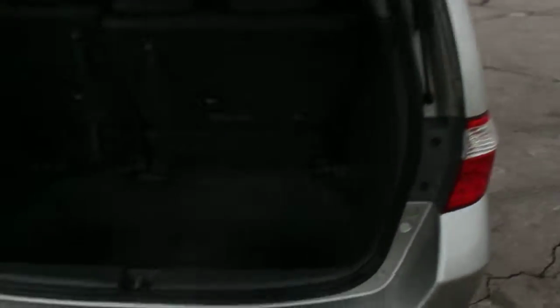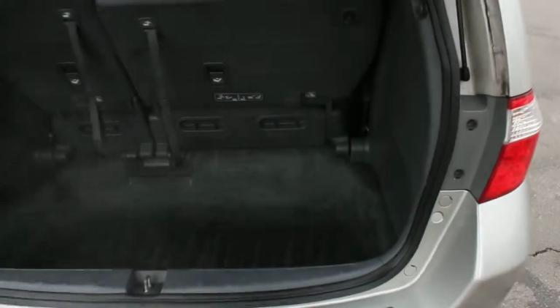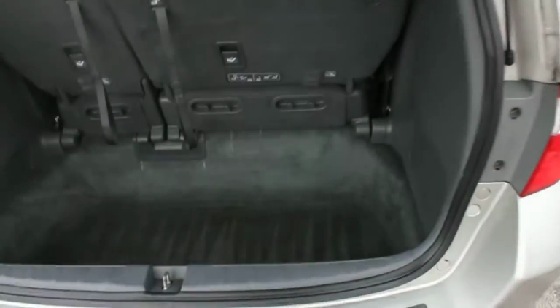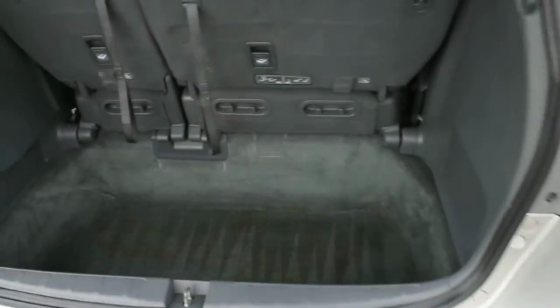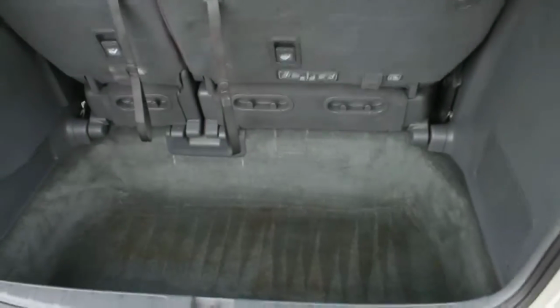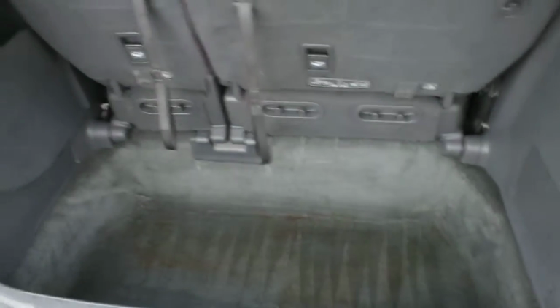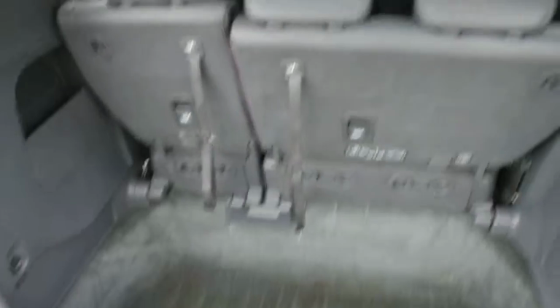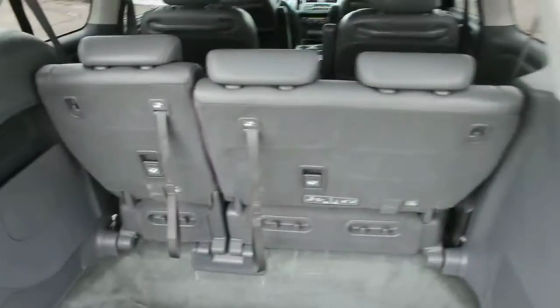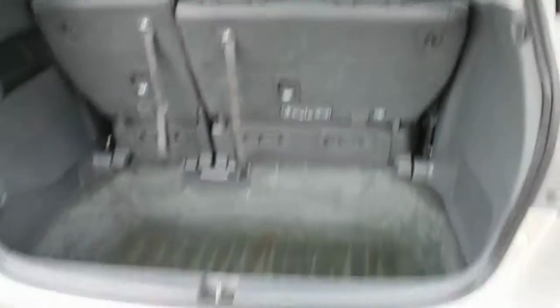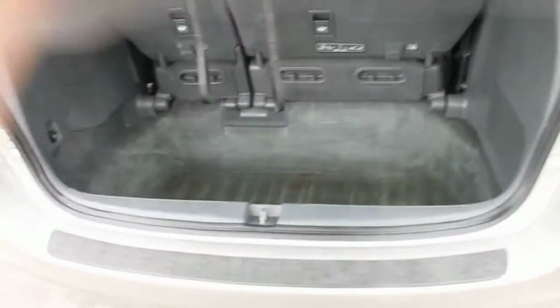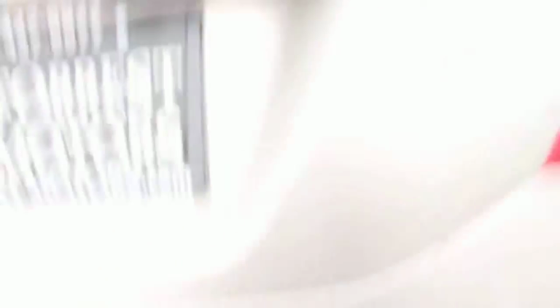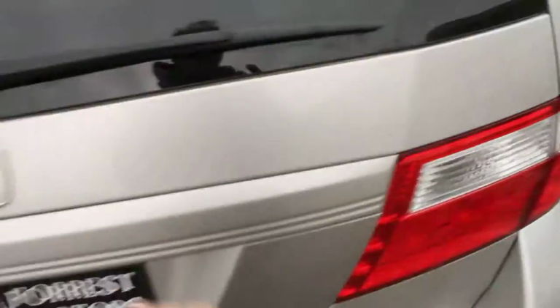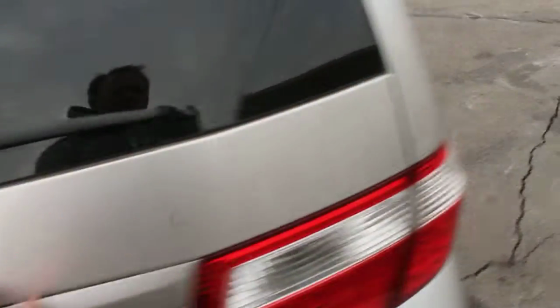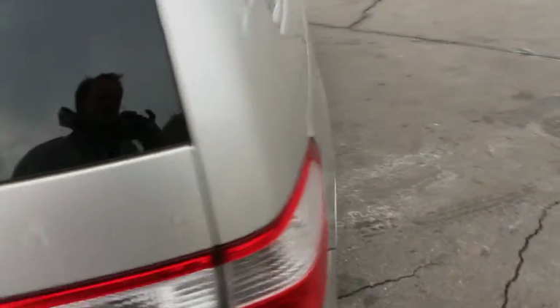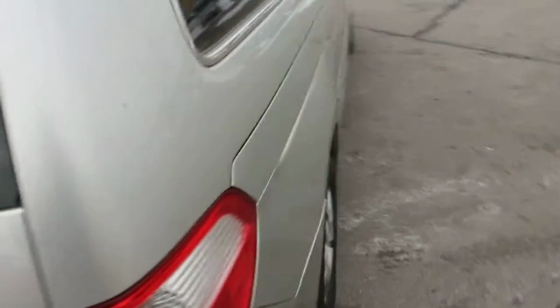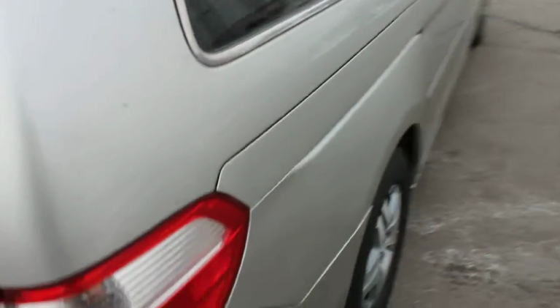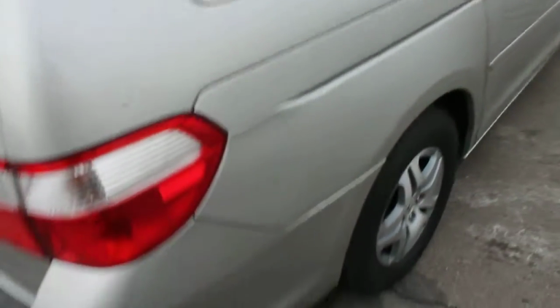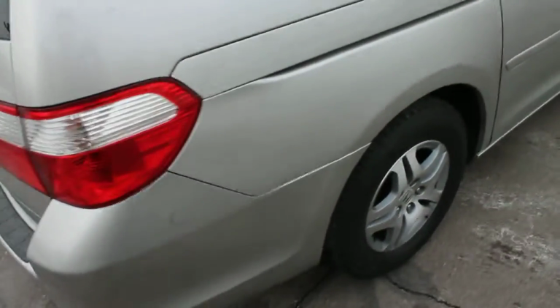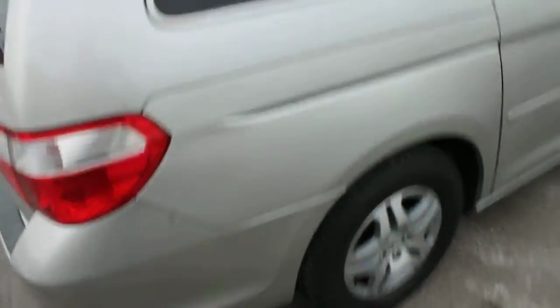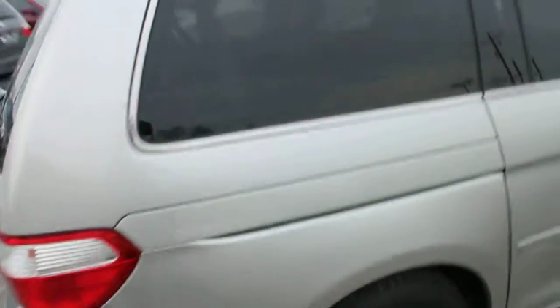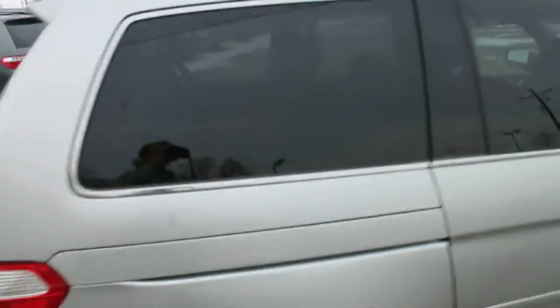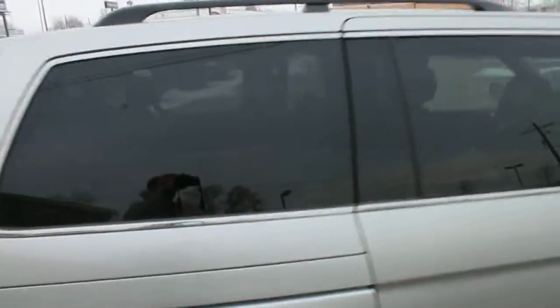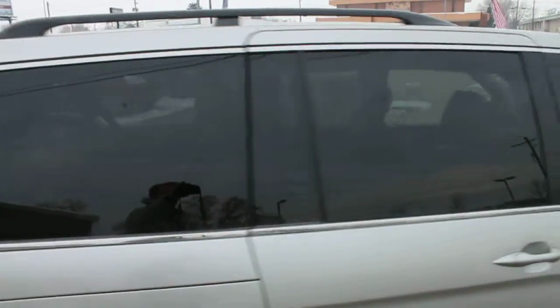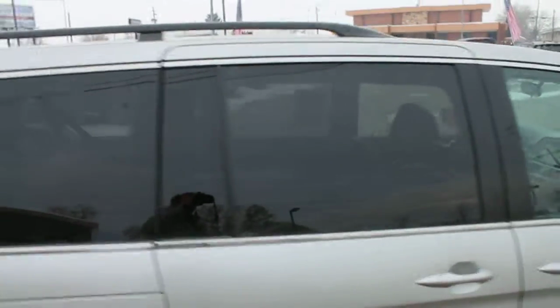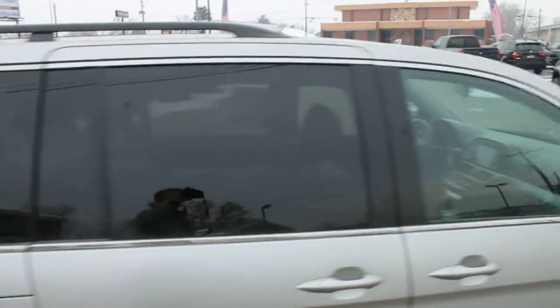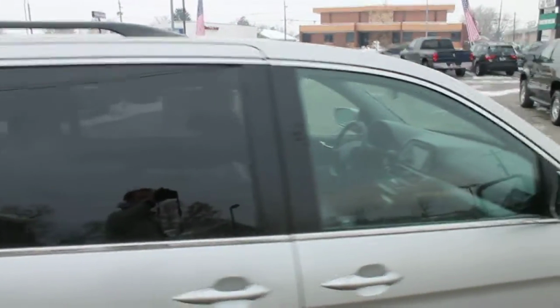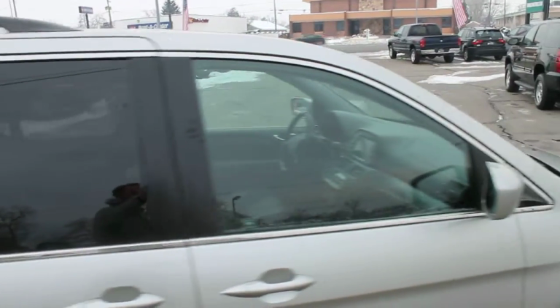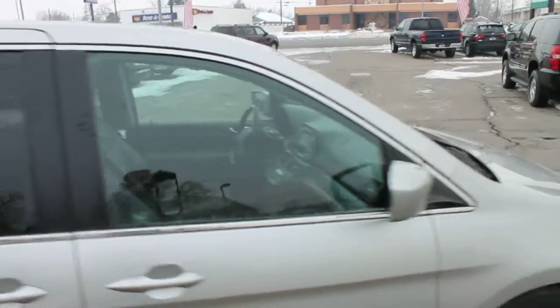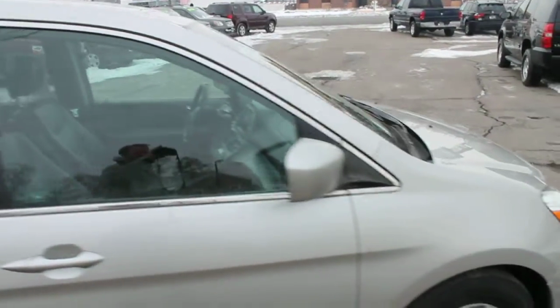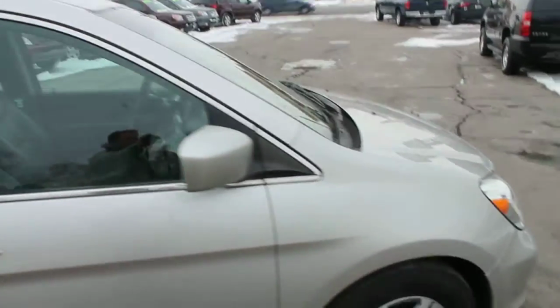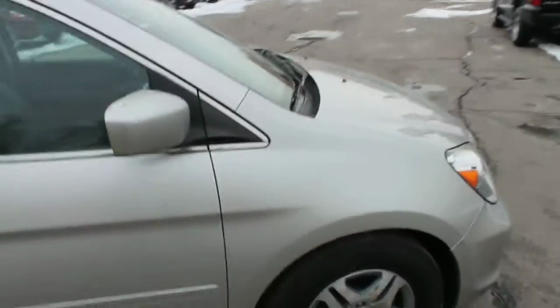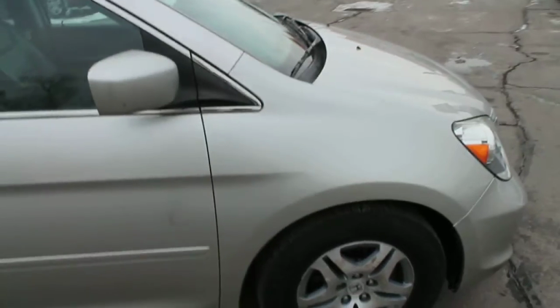Taking a look at the rear stow-and-go seating — that rear bench folds into the floor, creating some nice cargo space in the rear.